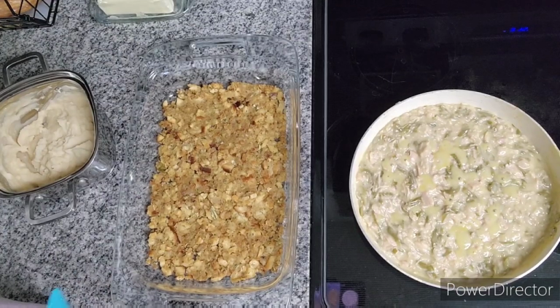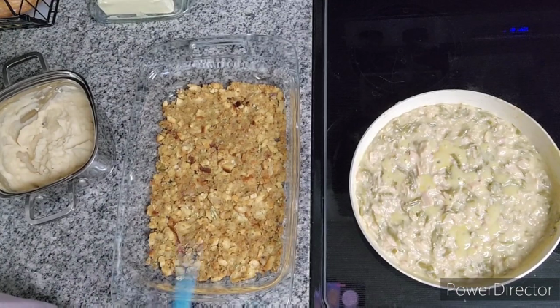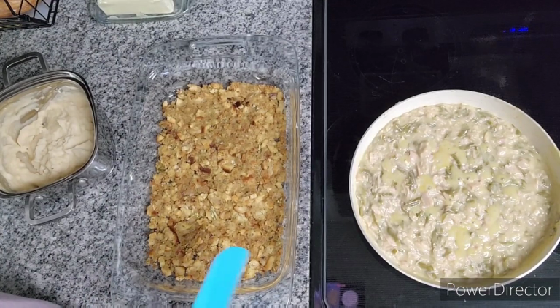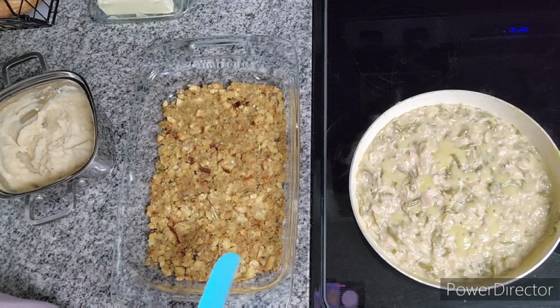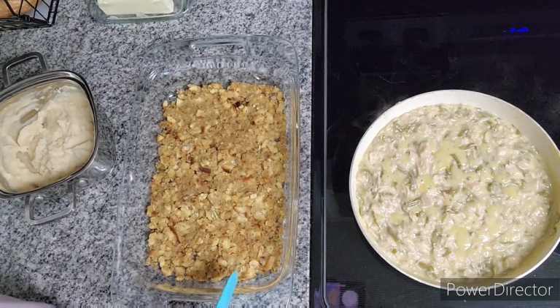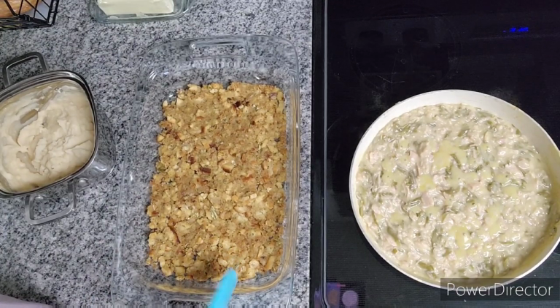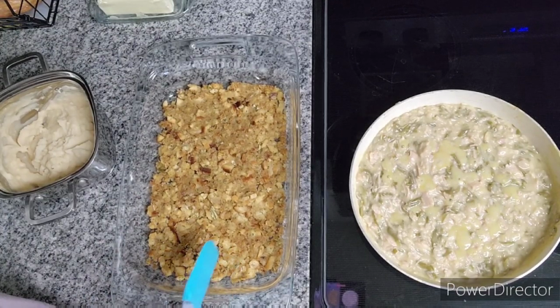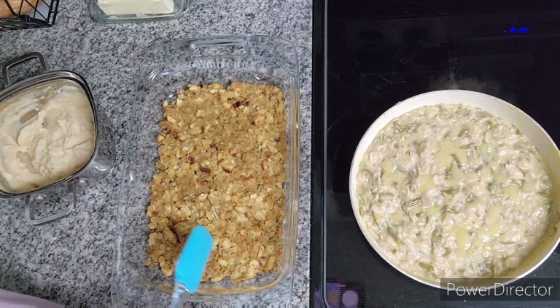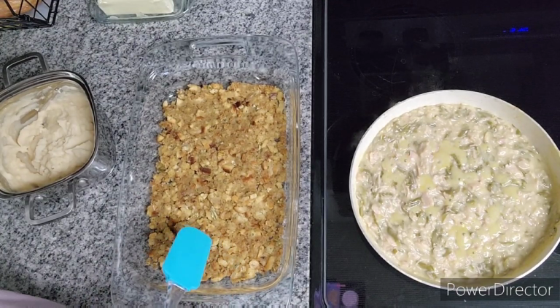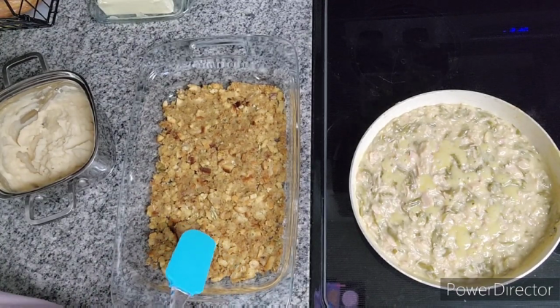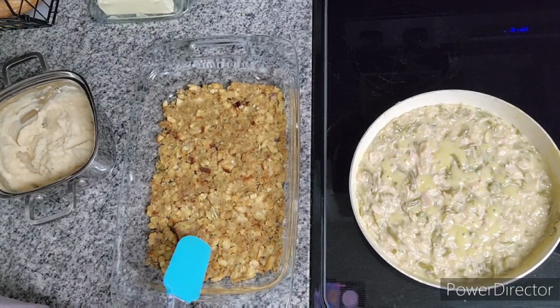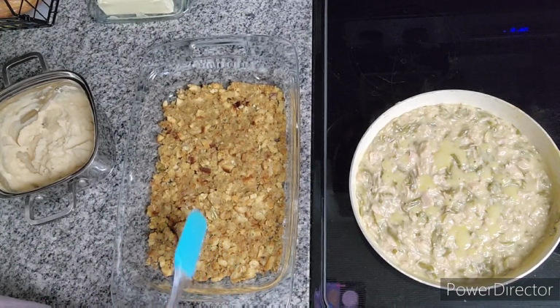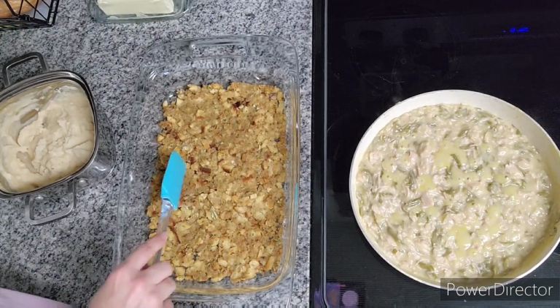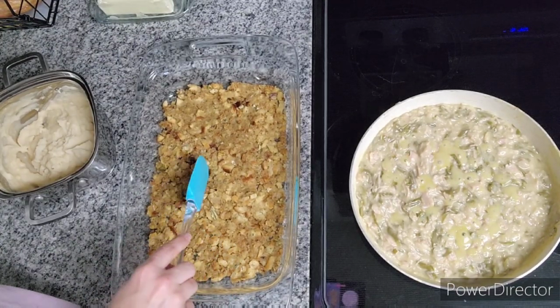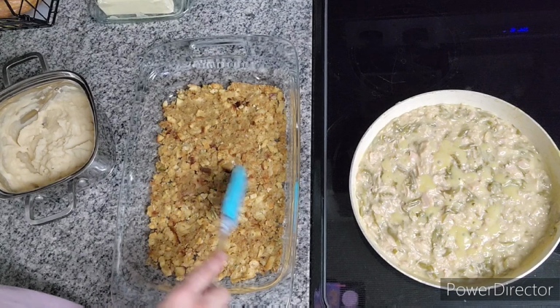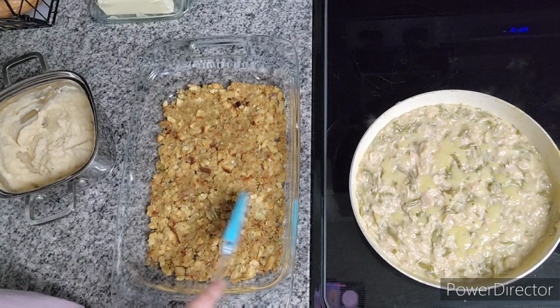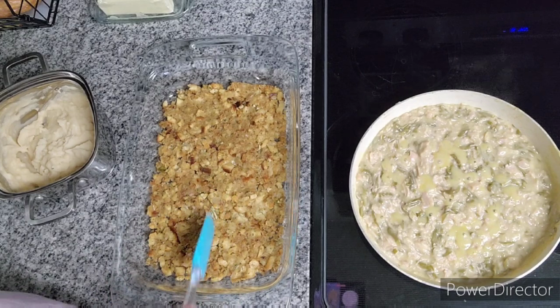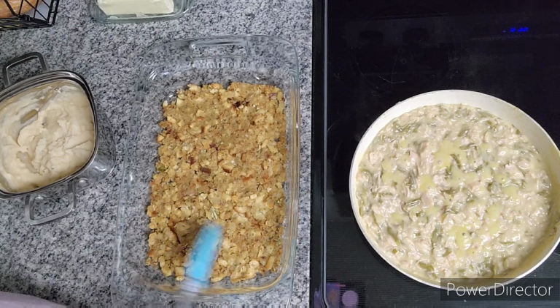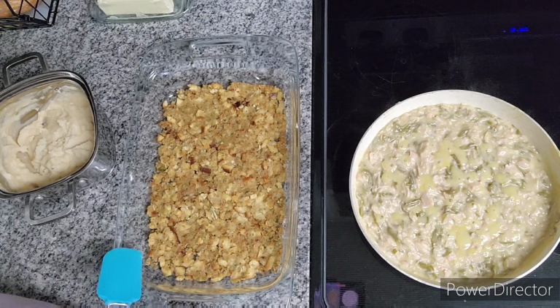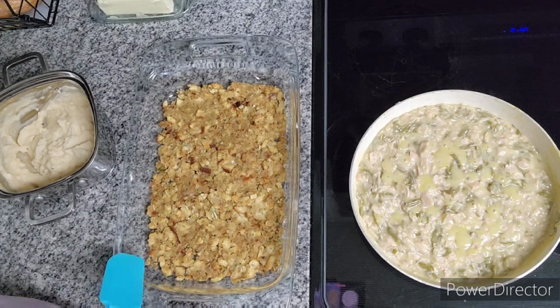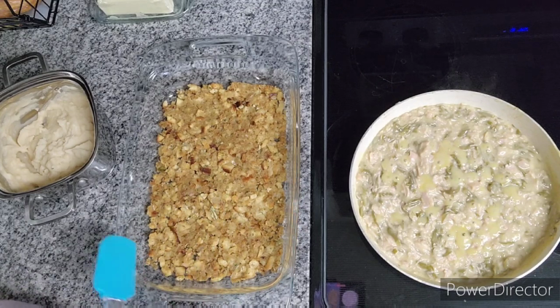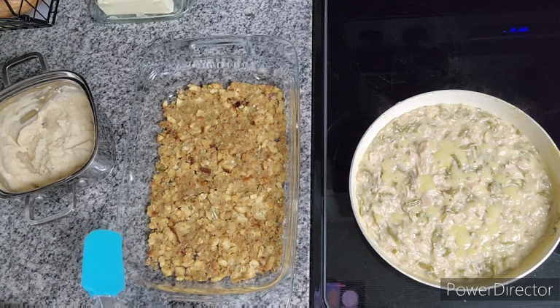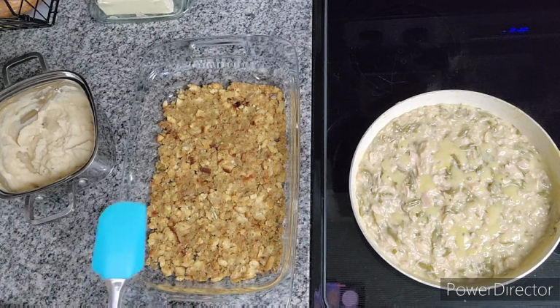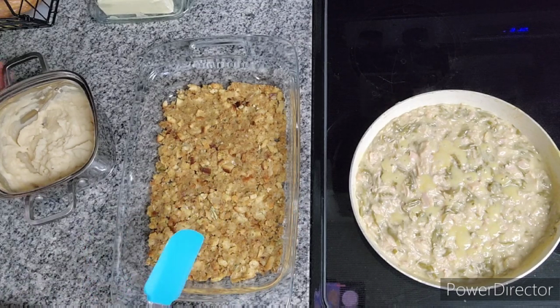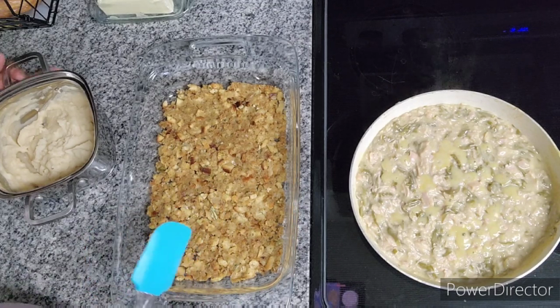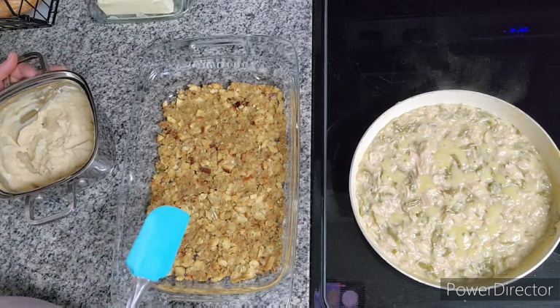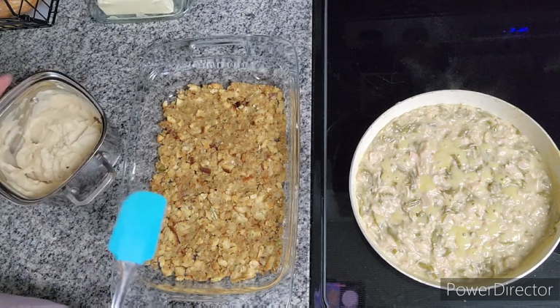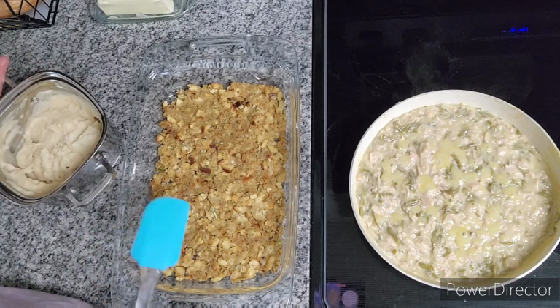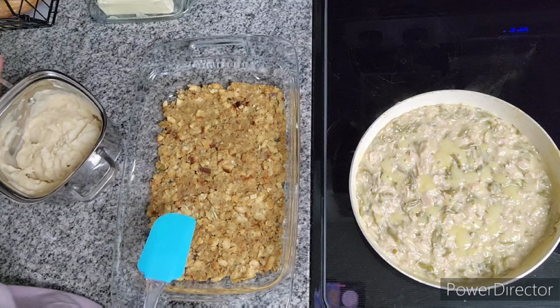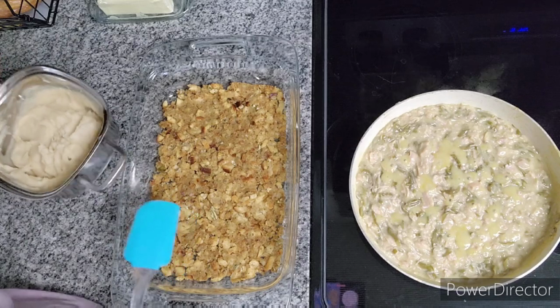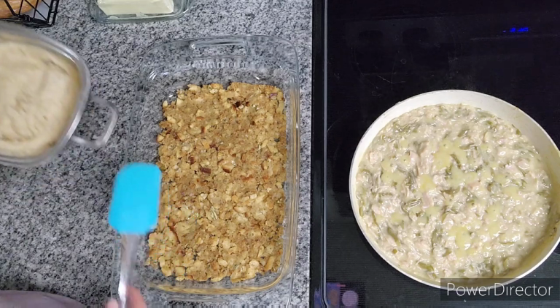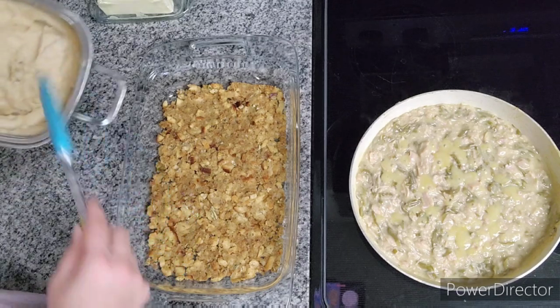I just pulled the casserole dish with the stuffing crust out of the oven. I don't know if it made much of a difference, but it dried out just a little bit, so it can be more of a crust. My next layer is going to be the mashed potatoes with the gravy mixed in.